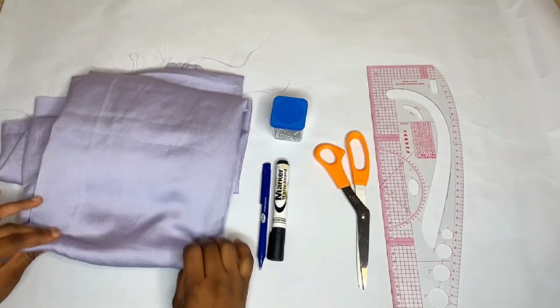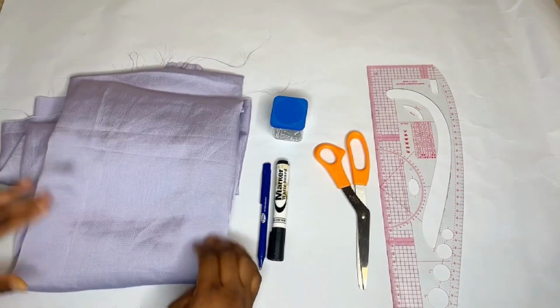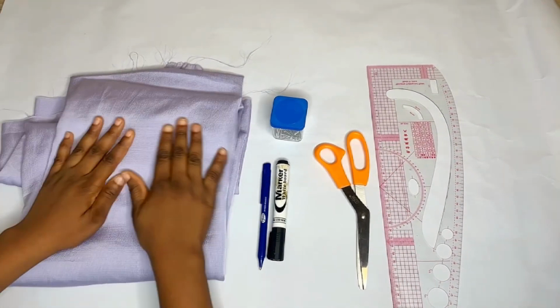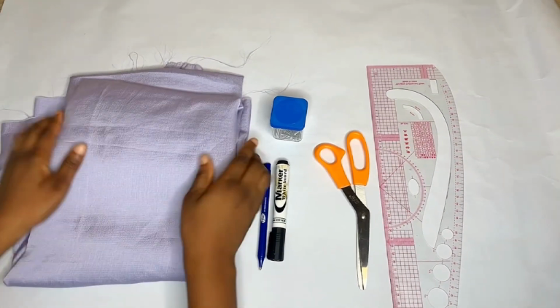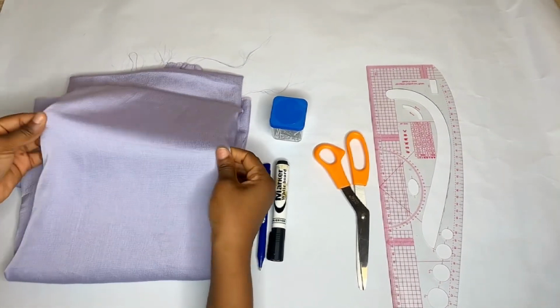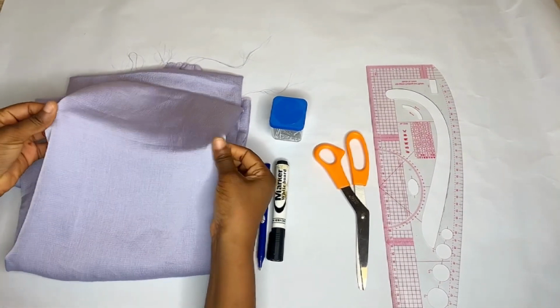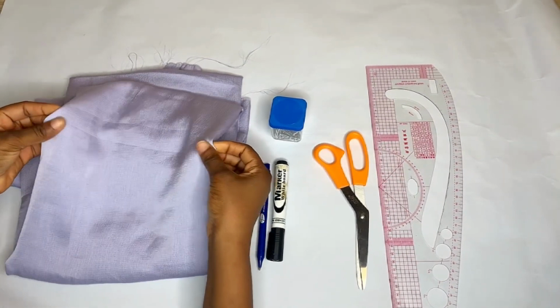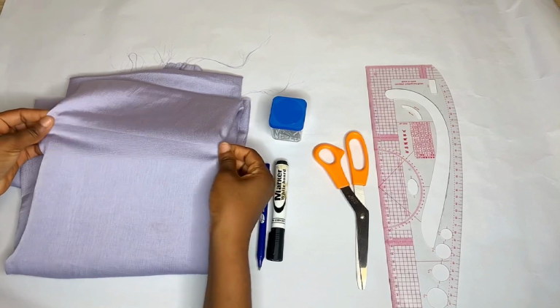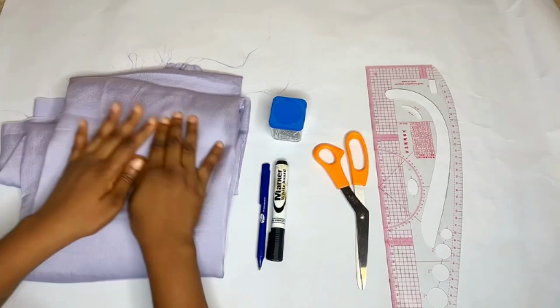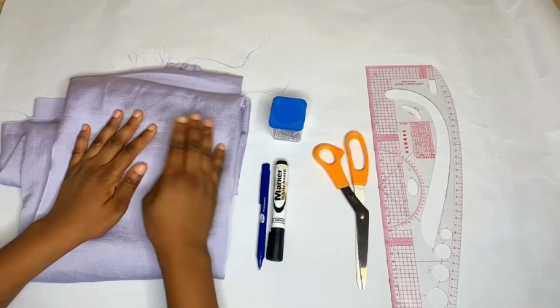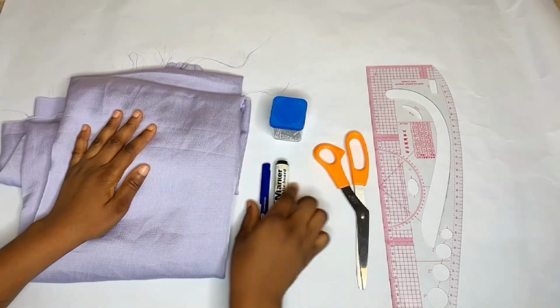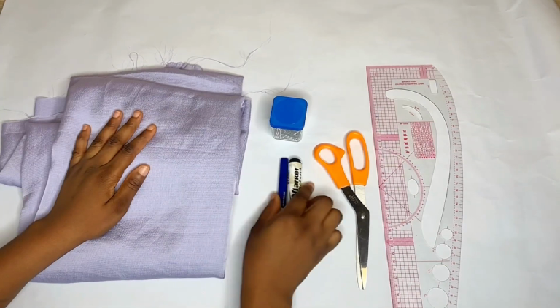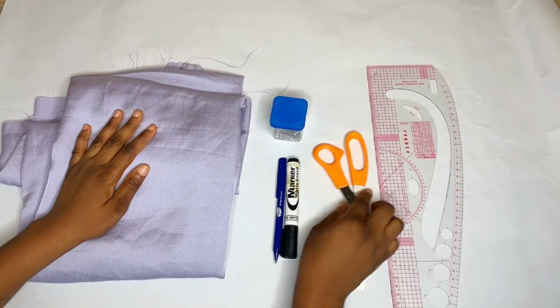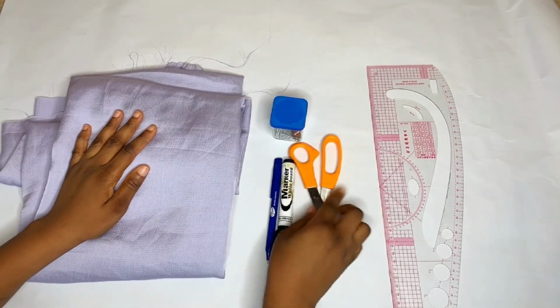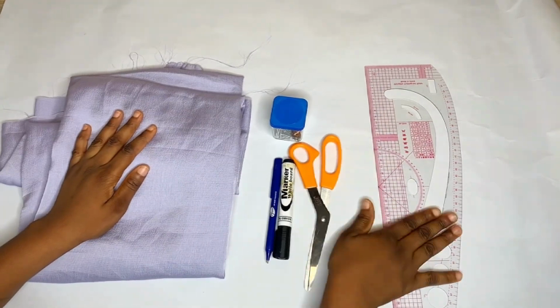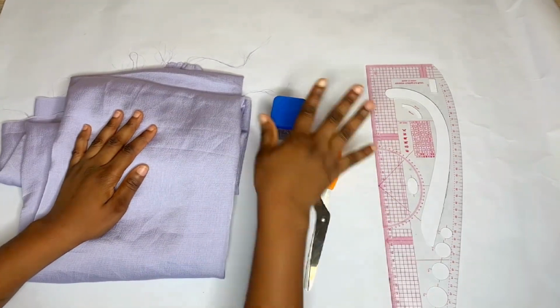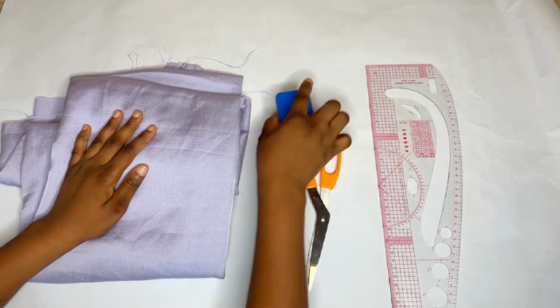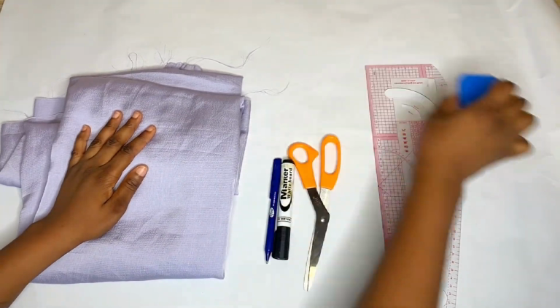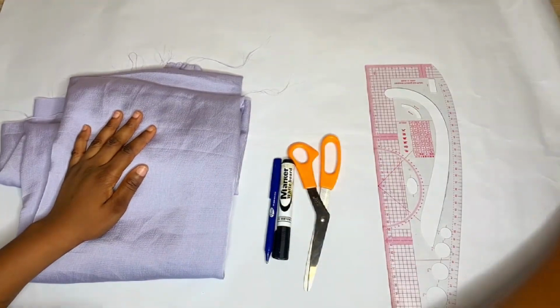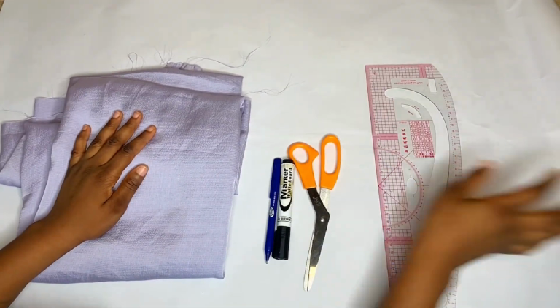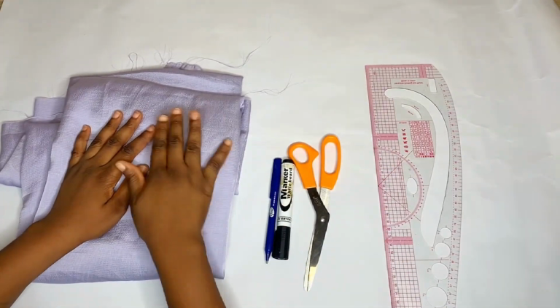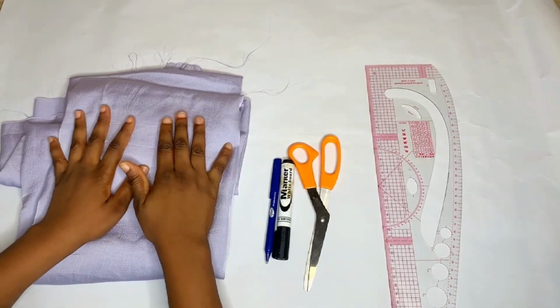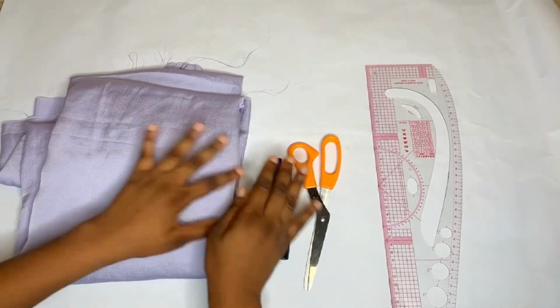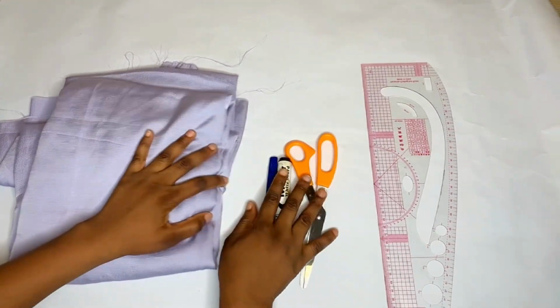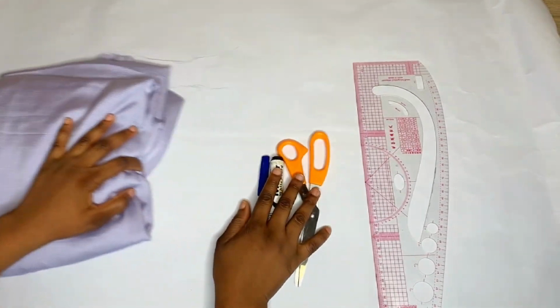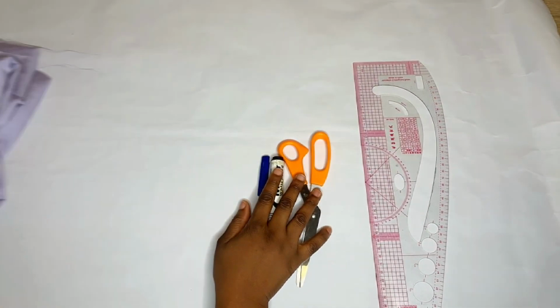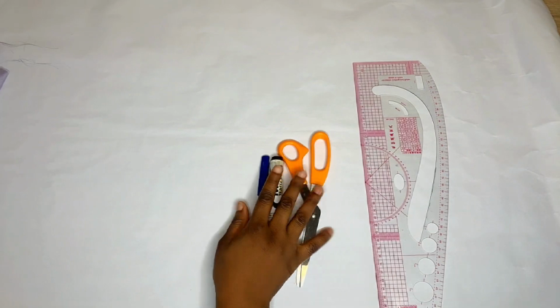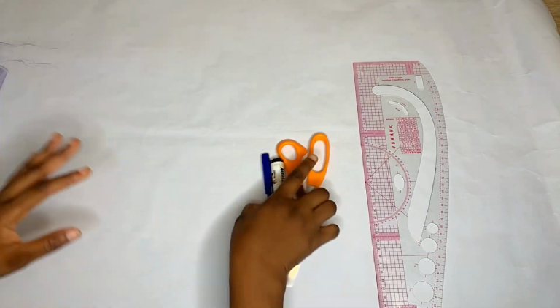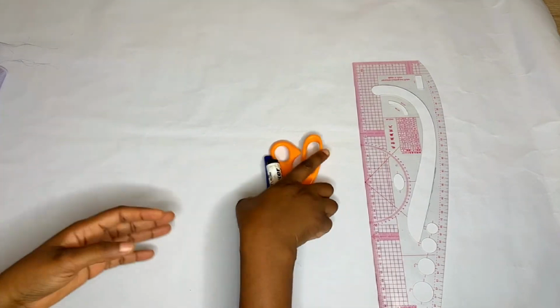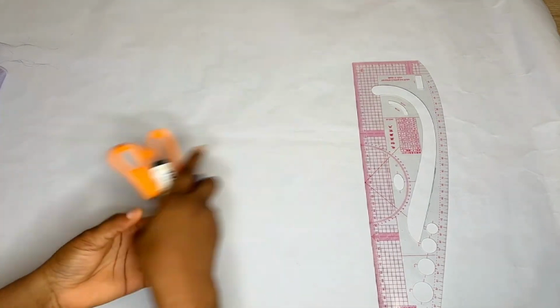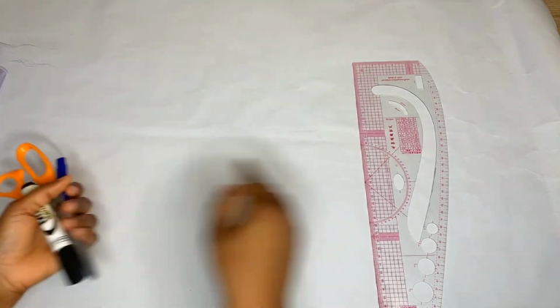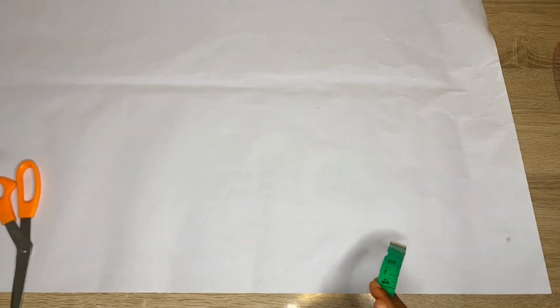Here I have this beautiful silky material which I'll be using to make this shirt, and I have my drawing tools. Now let's get into the drafting of the pattern.